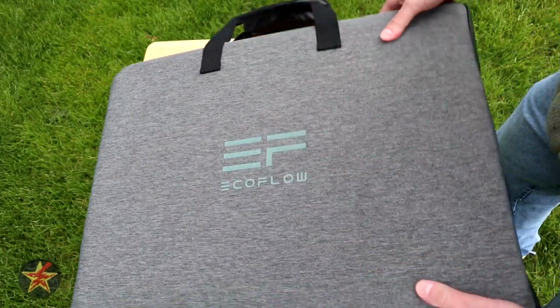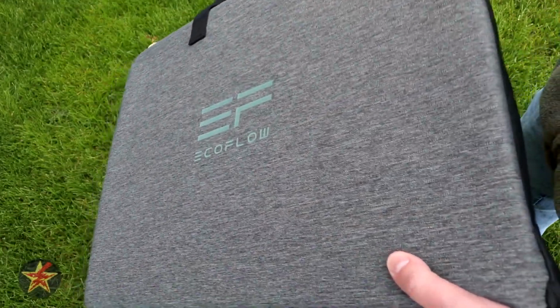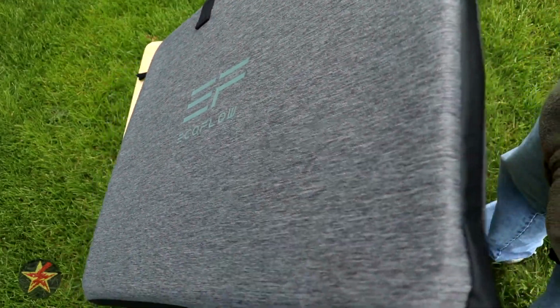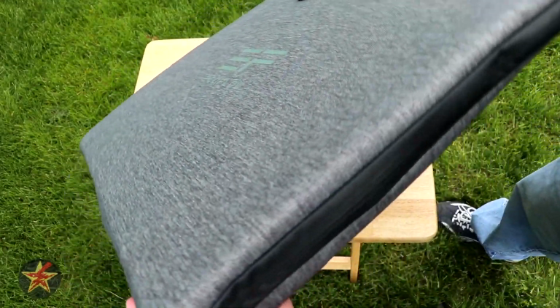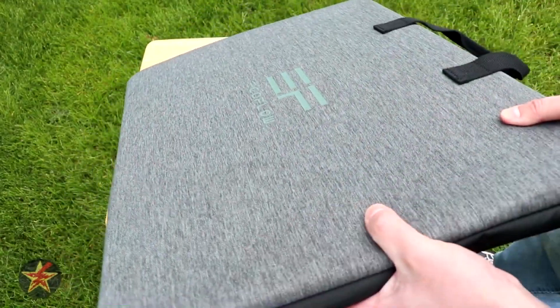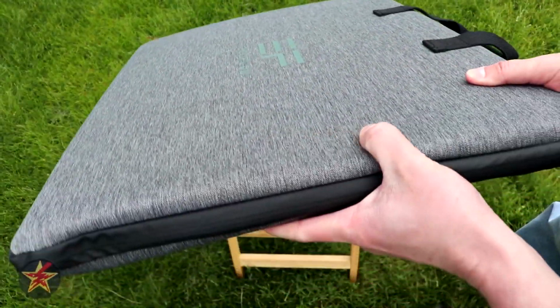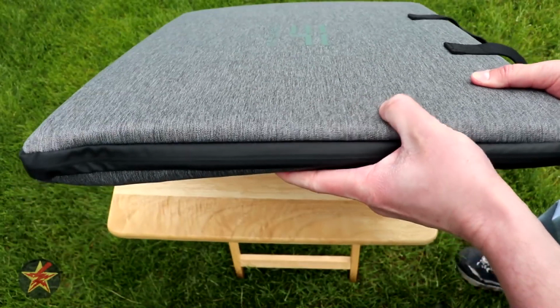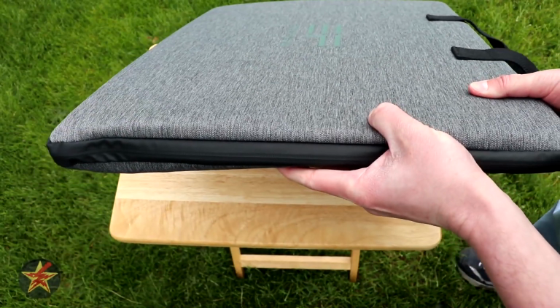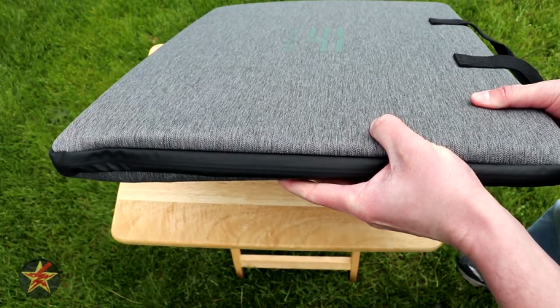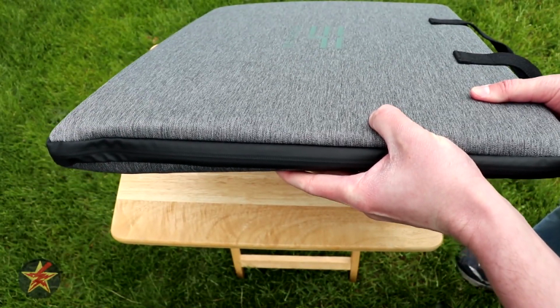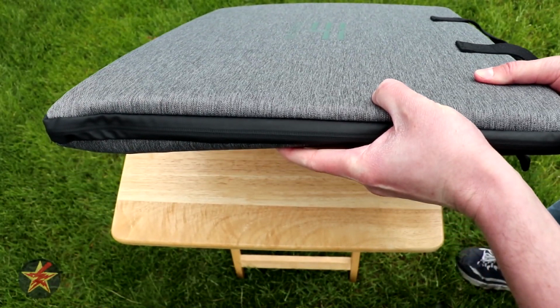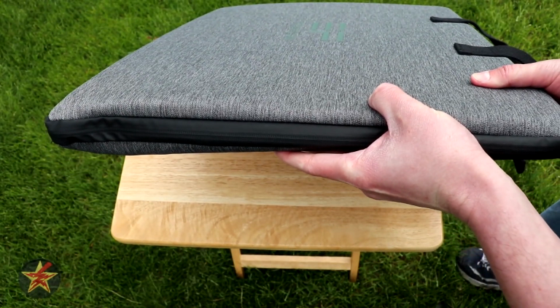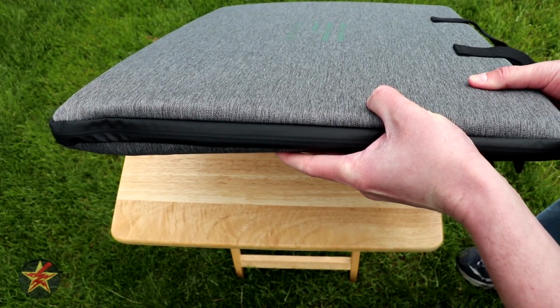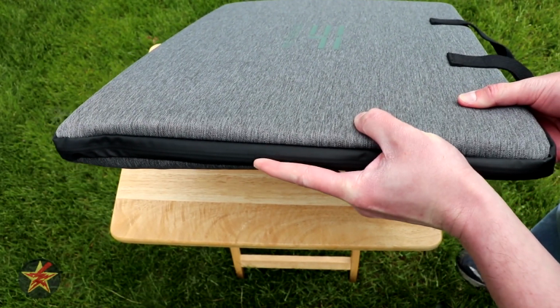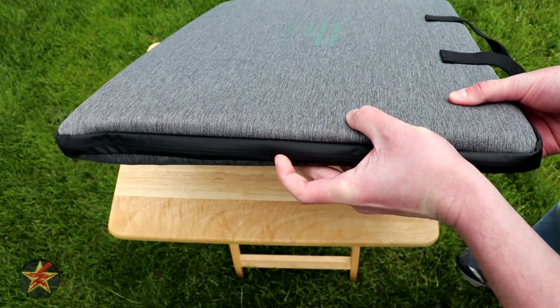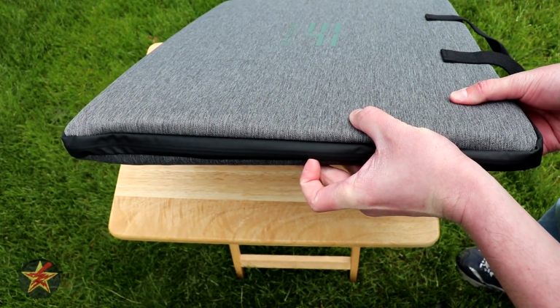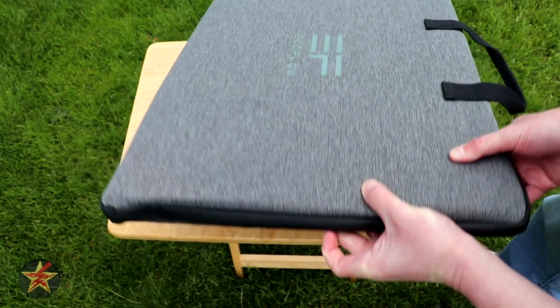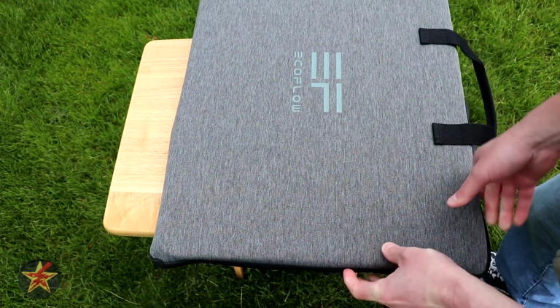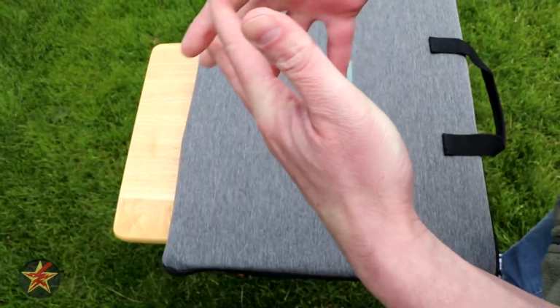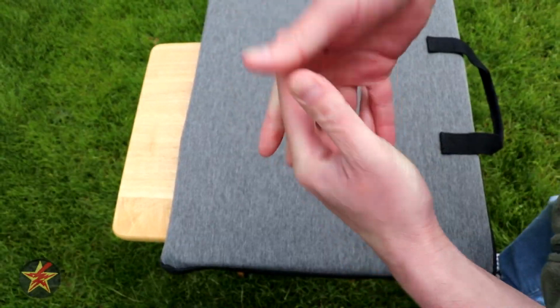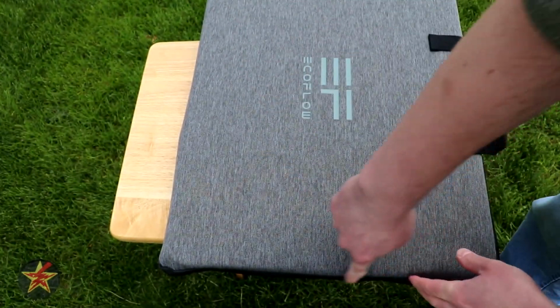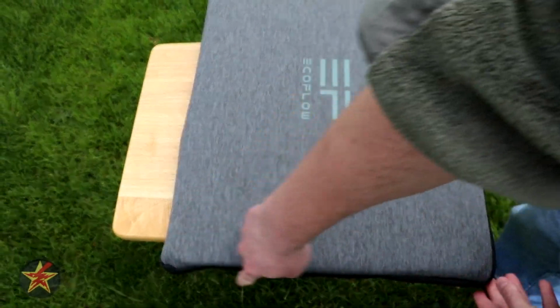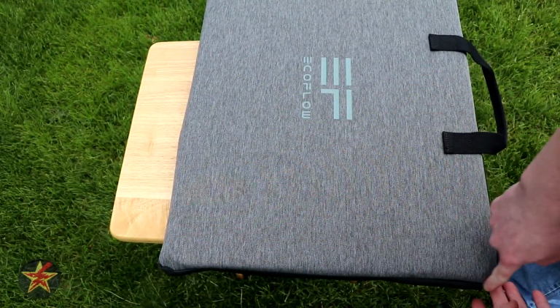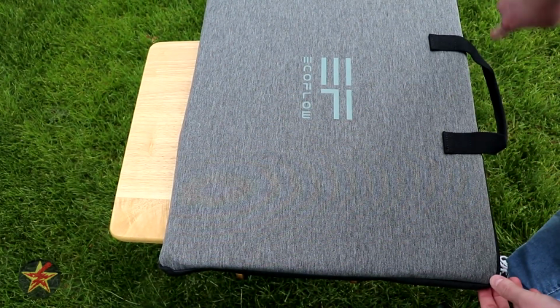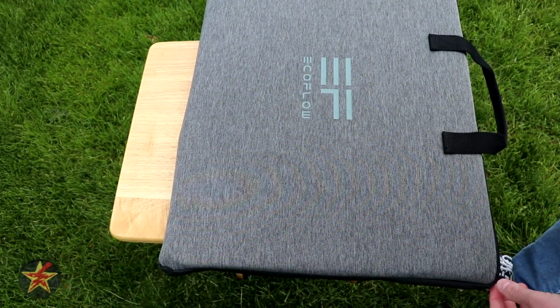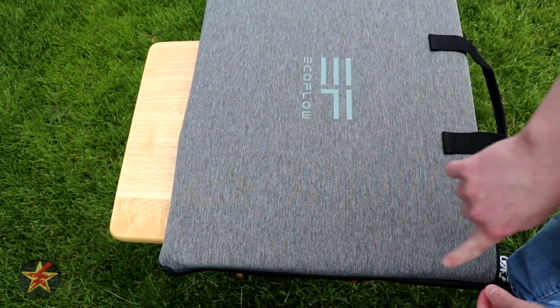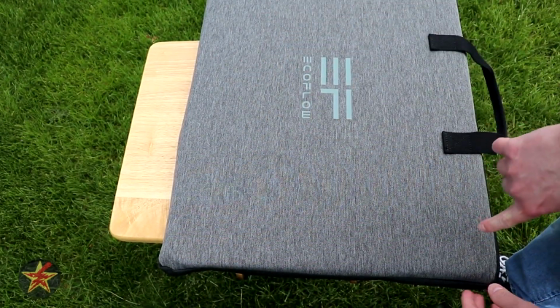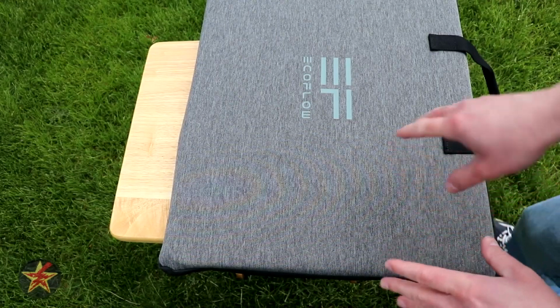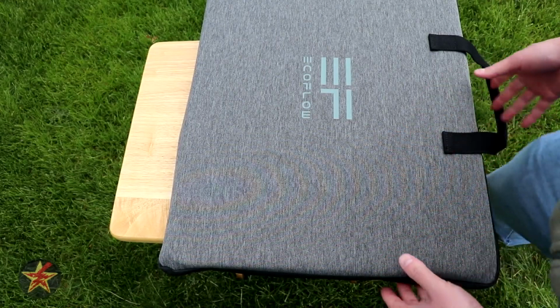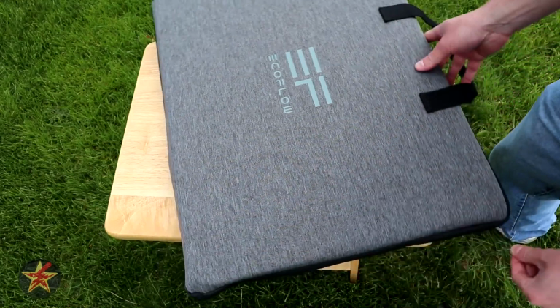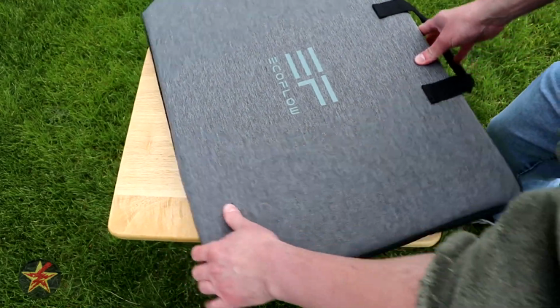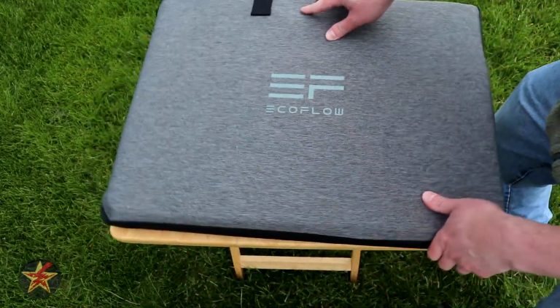One of the things I really like about the EcoFlow carrying case is that the zipper is webbed together and creates a seal around the zipper itself, so you don't have any water leaking in.